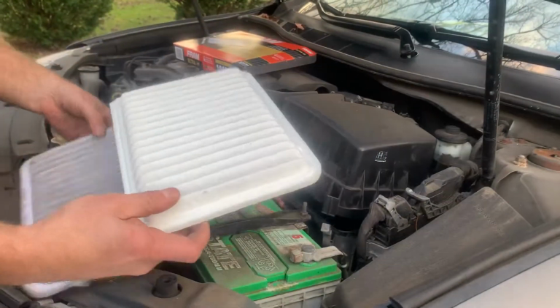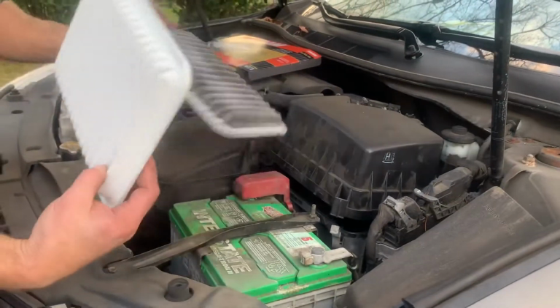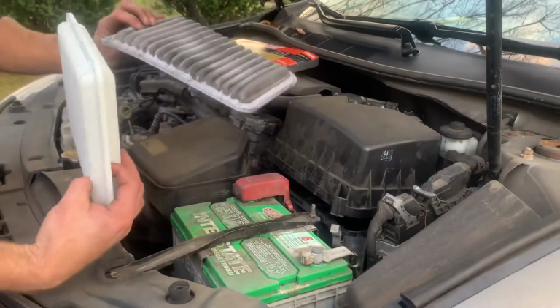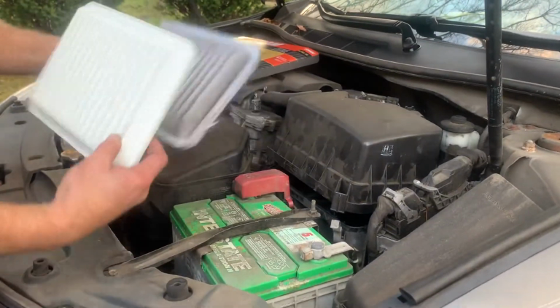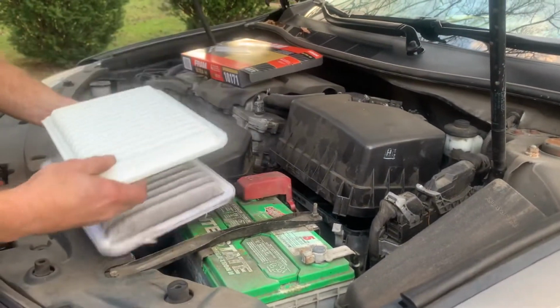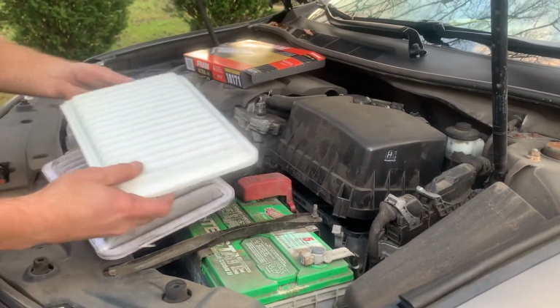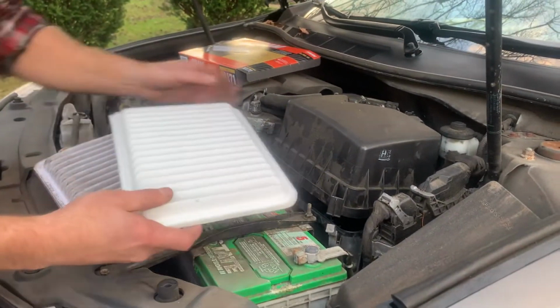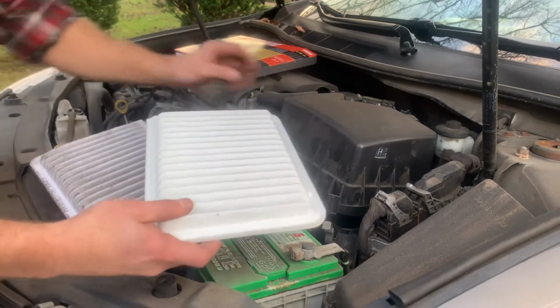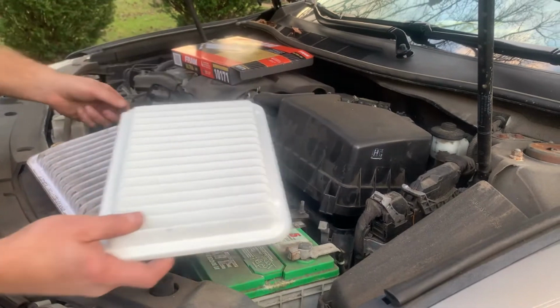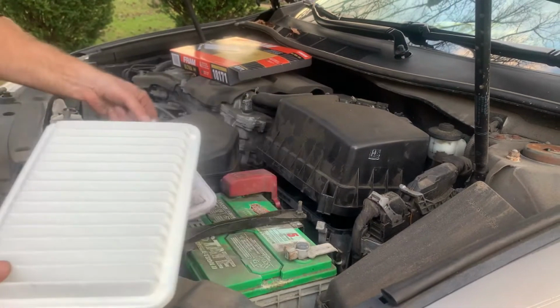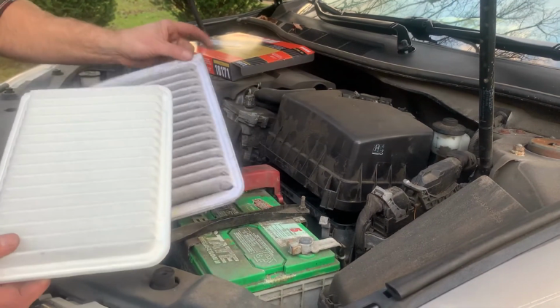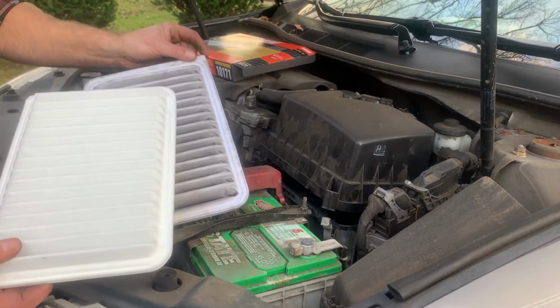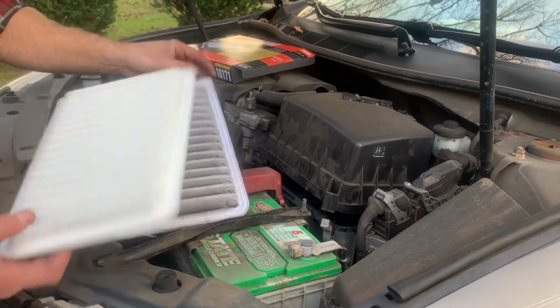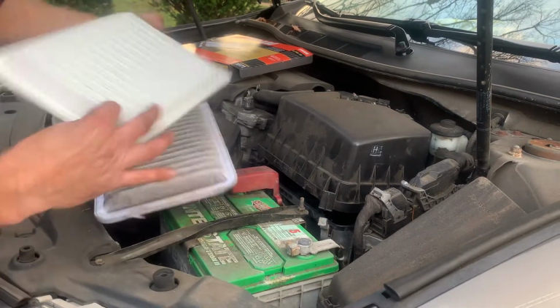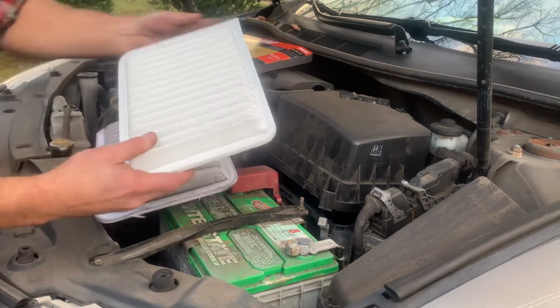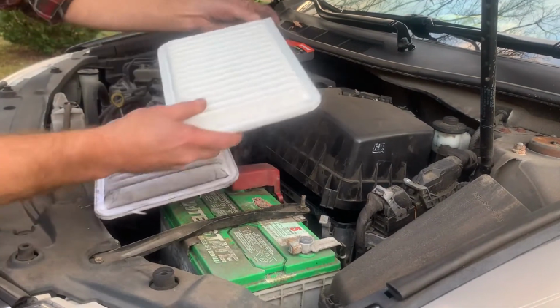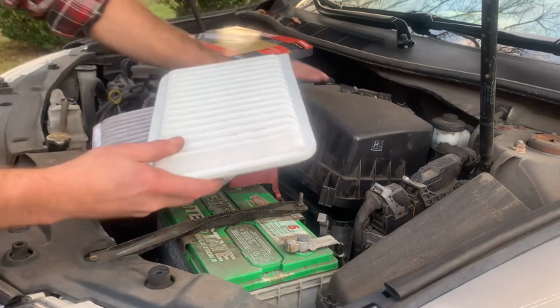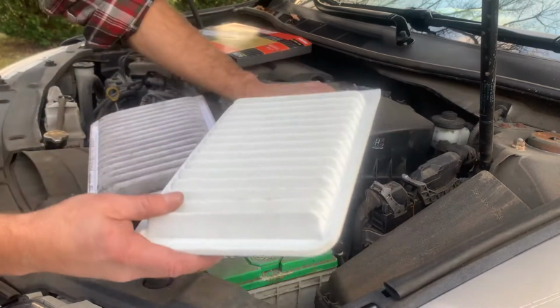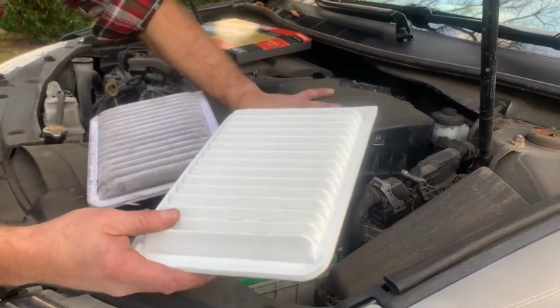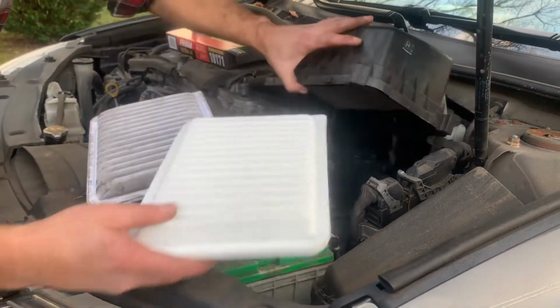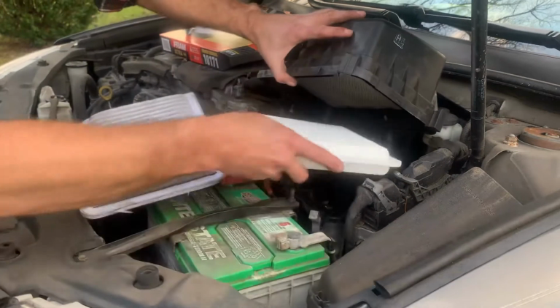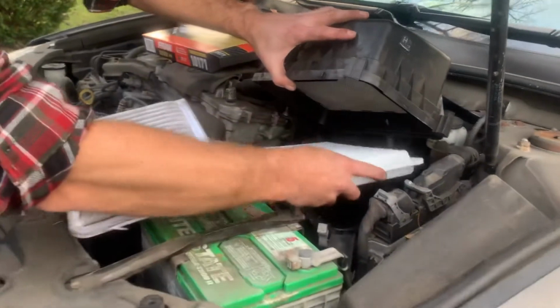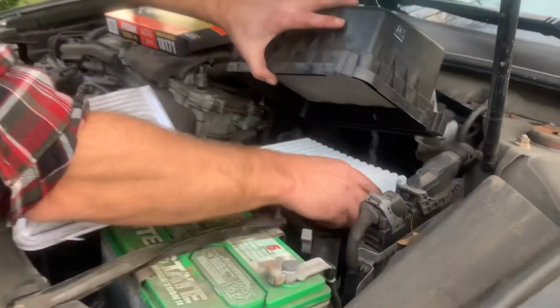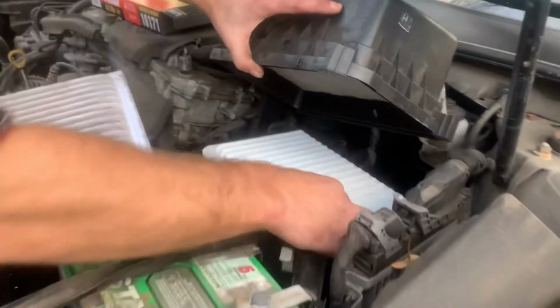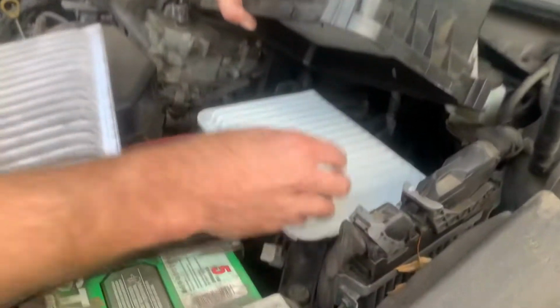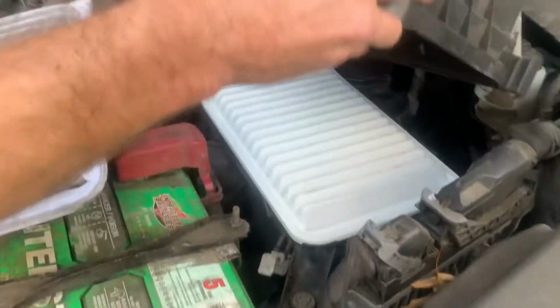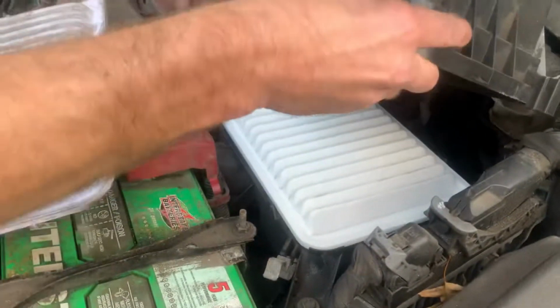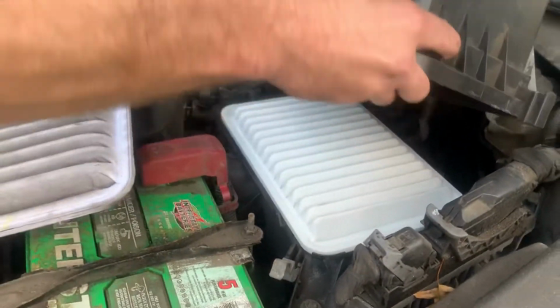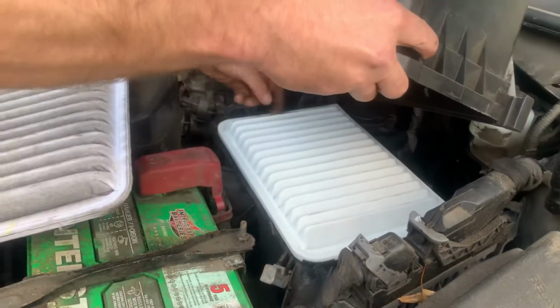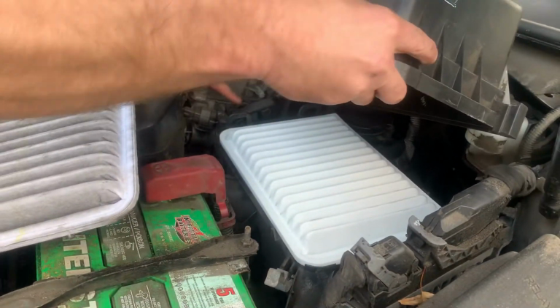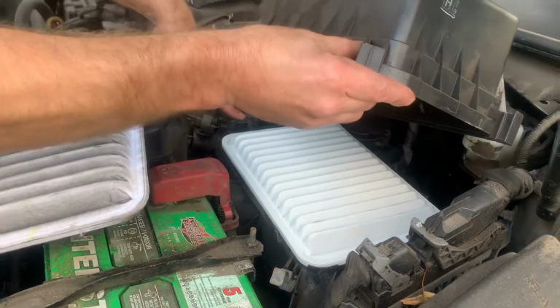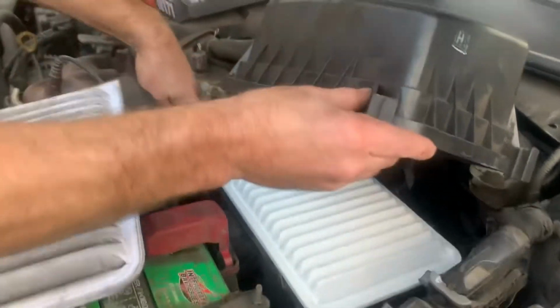Get your new filter and line it up so it's oriented the same way. There's a pointy edge here, so we'll put it in the same direction. Now make sure these tabs go back into place.